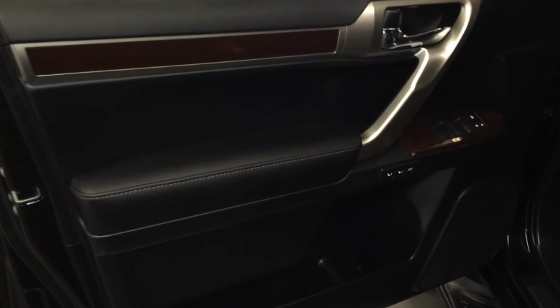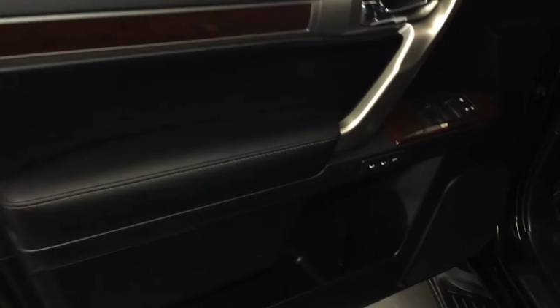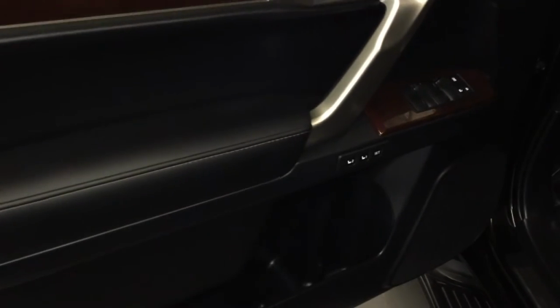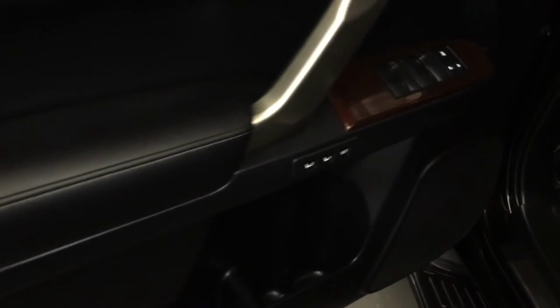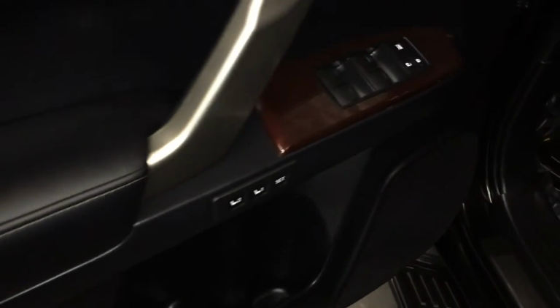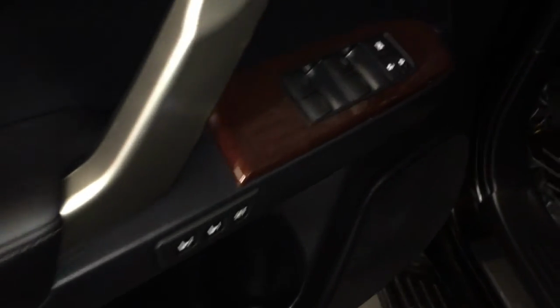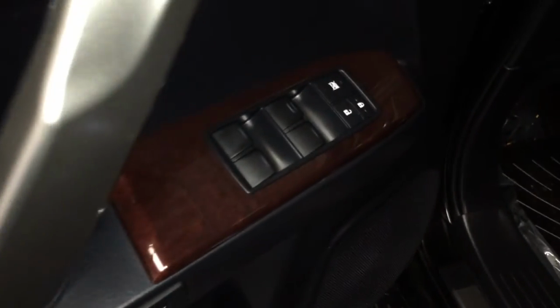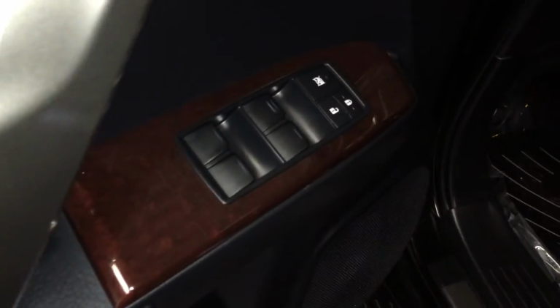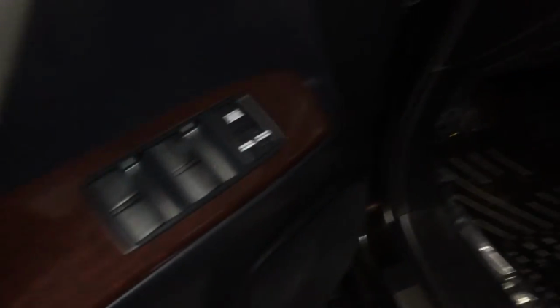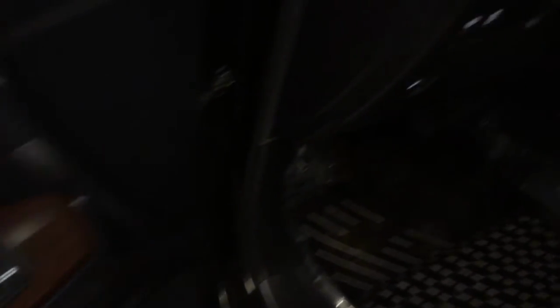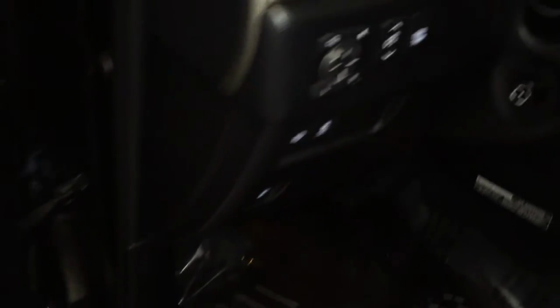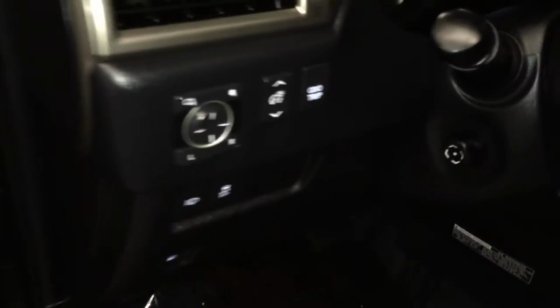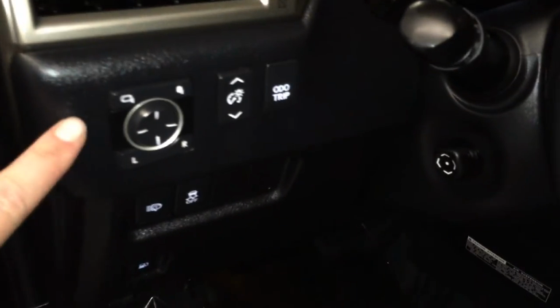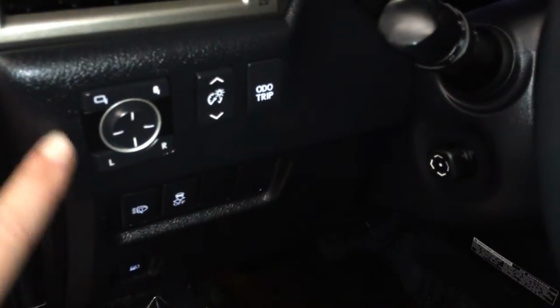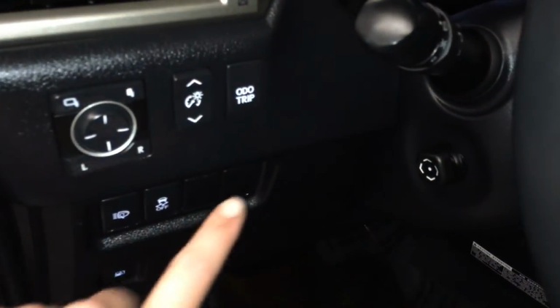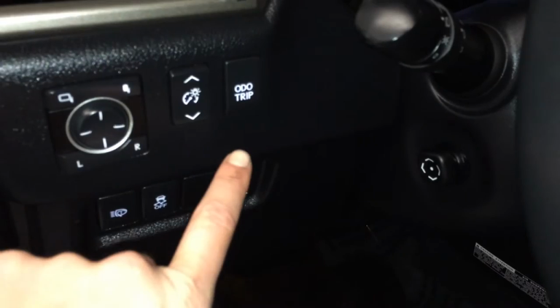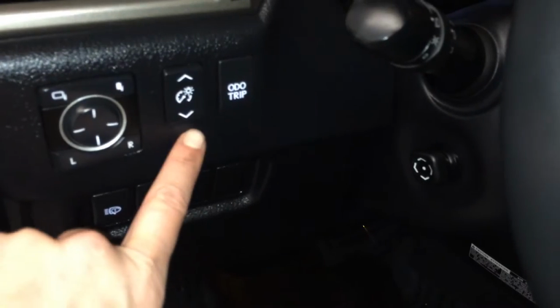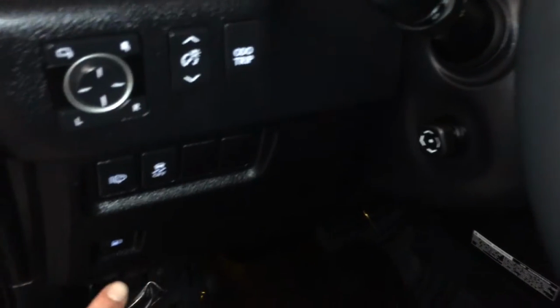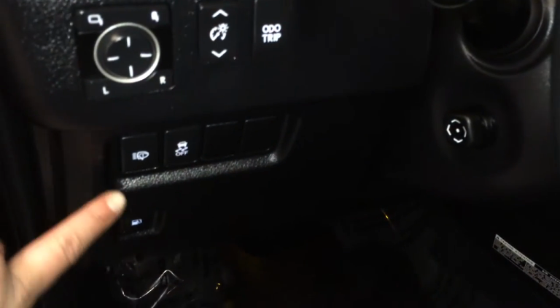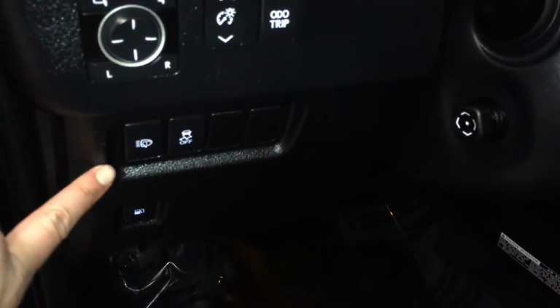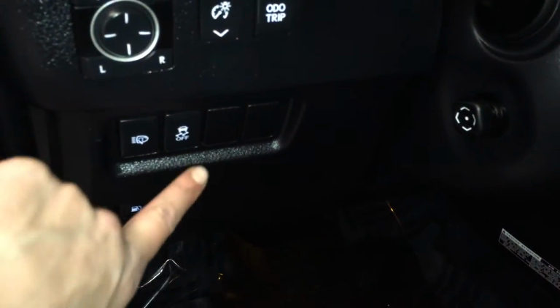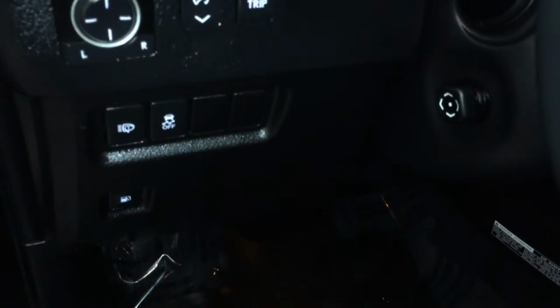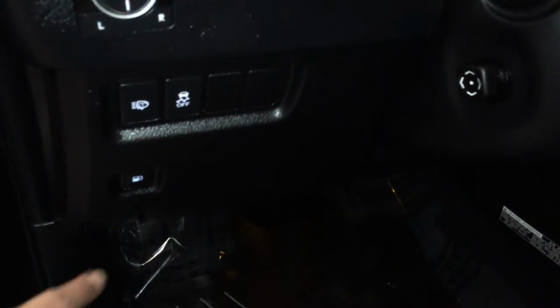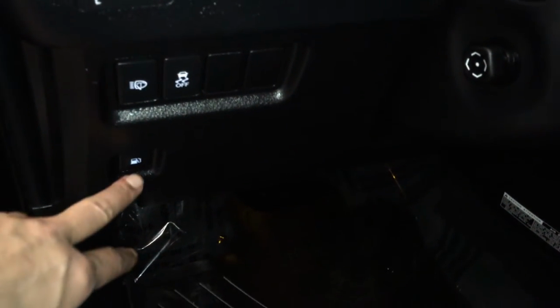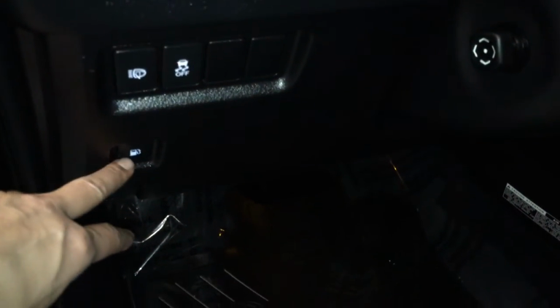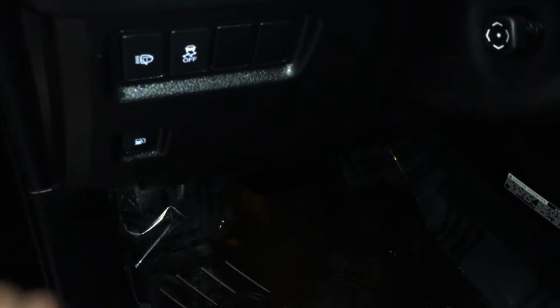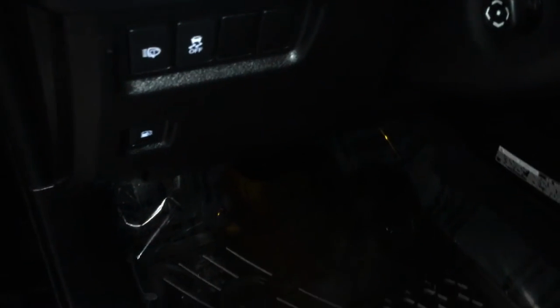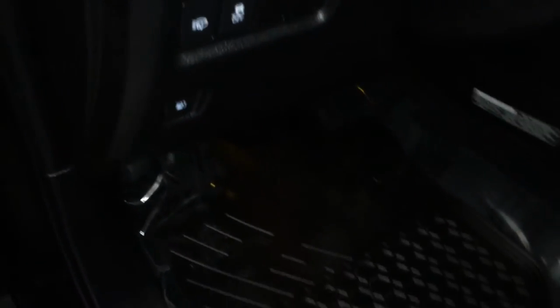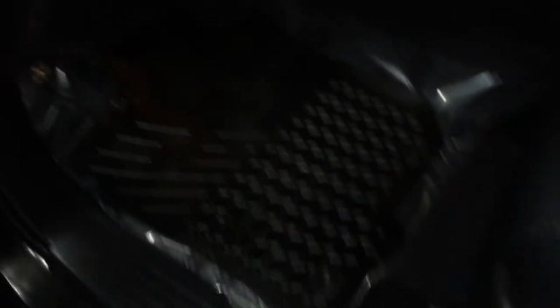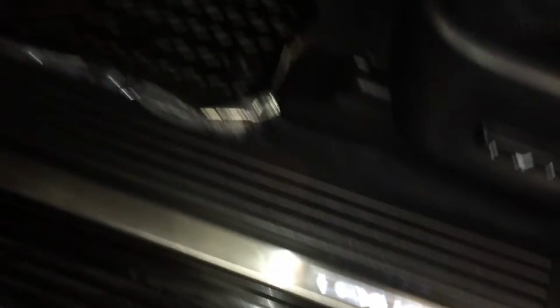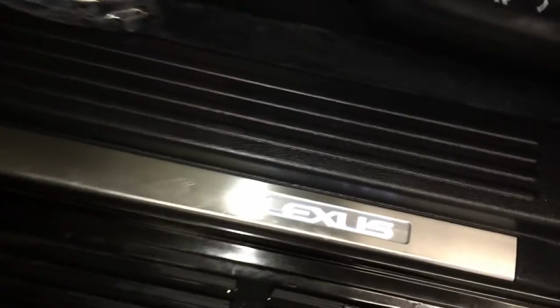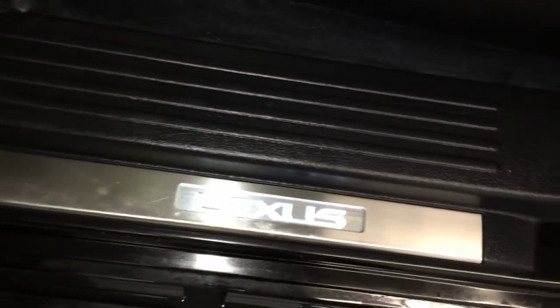Driver seat memory, powered windows, locks, and side mirrors for power folding, controls for odometer trip, dashboard lights, headlamp washers, traction control, gas cap release, illuminate scuff plates.